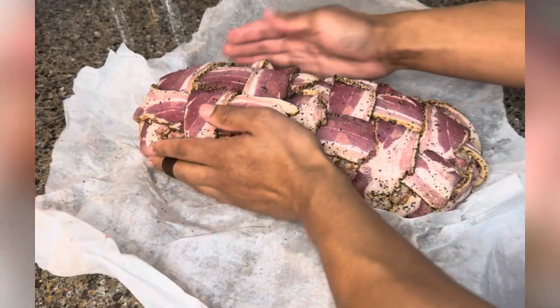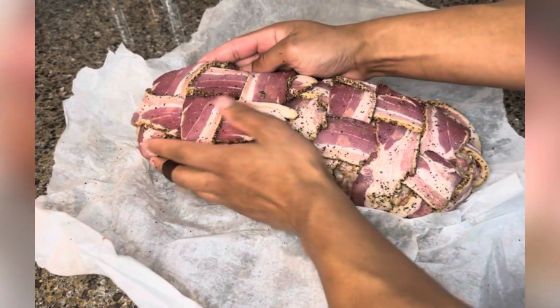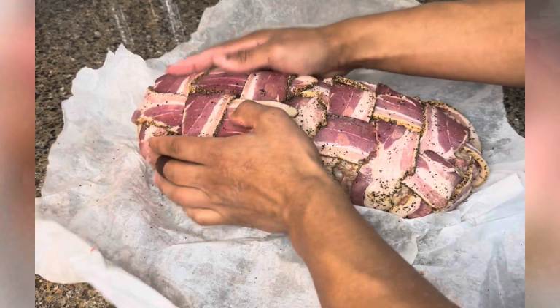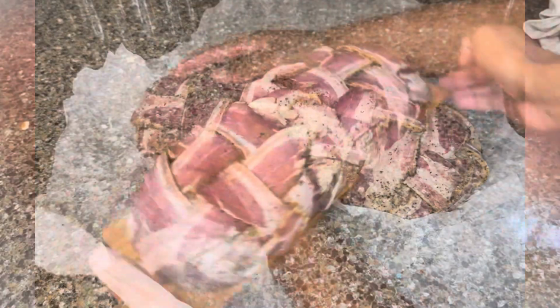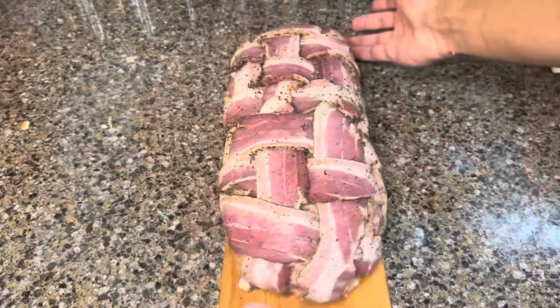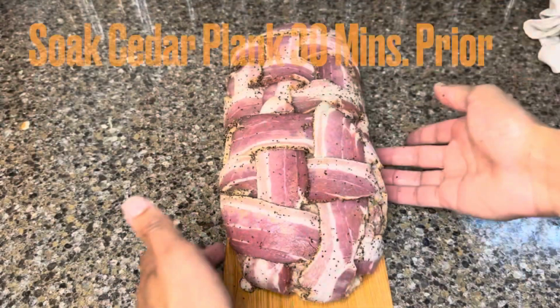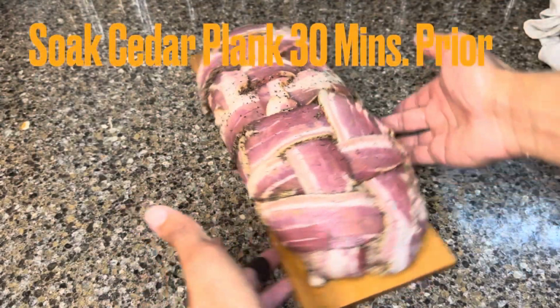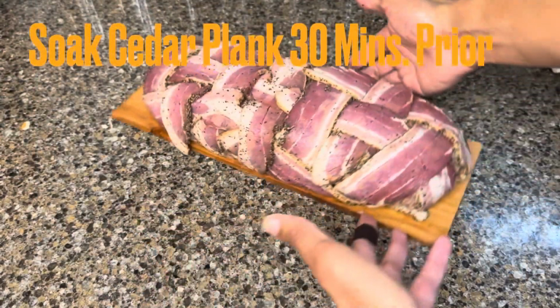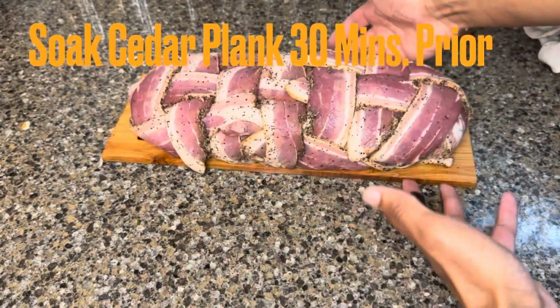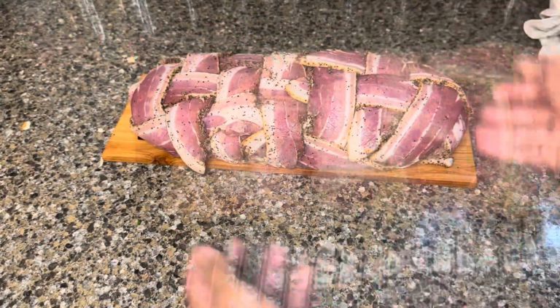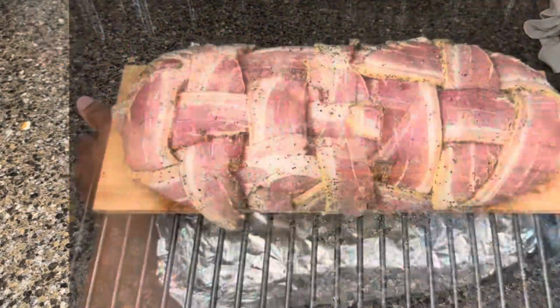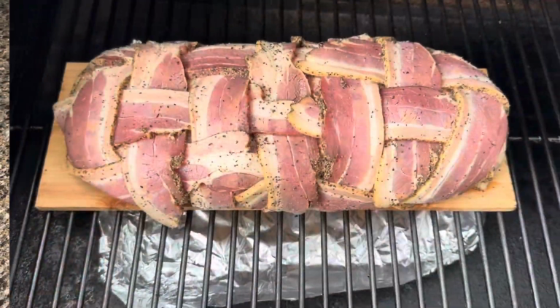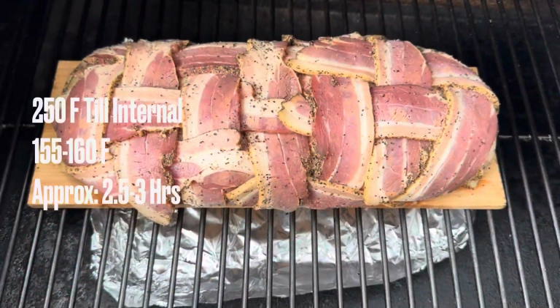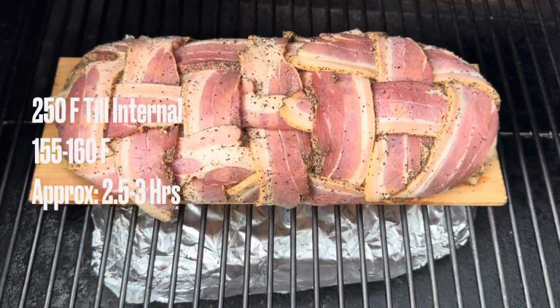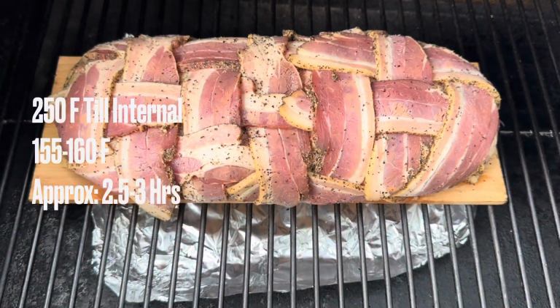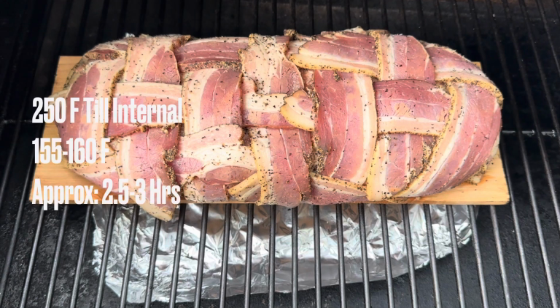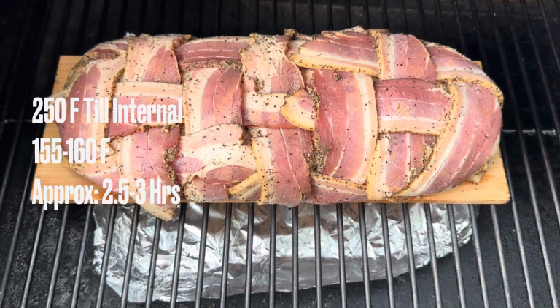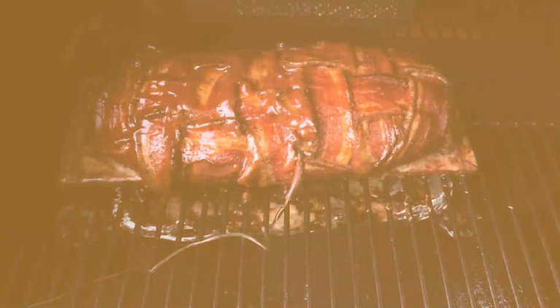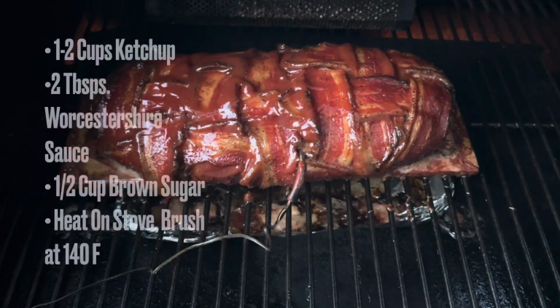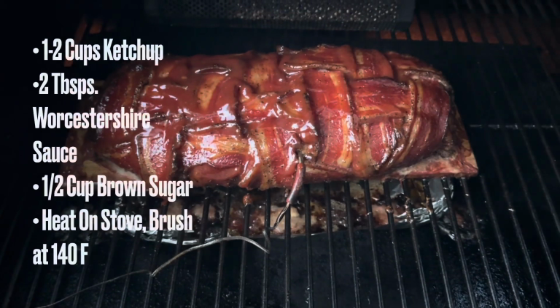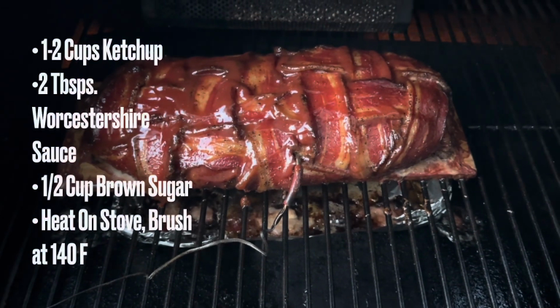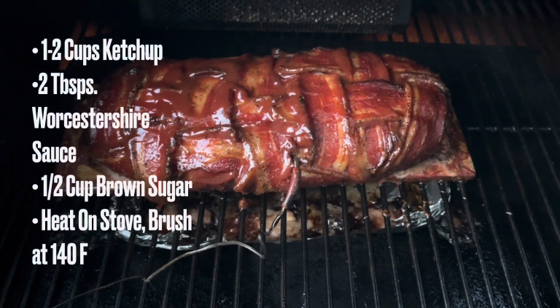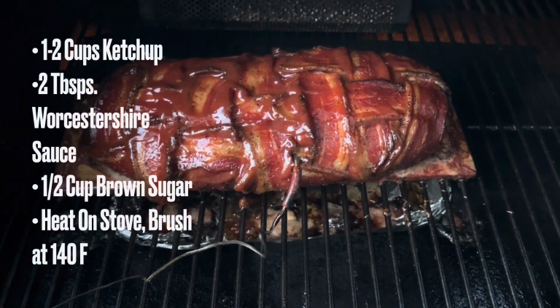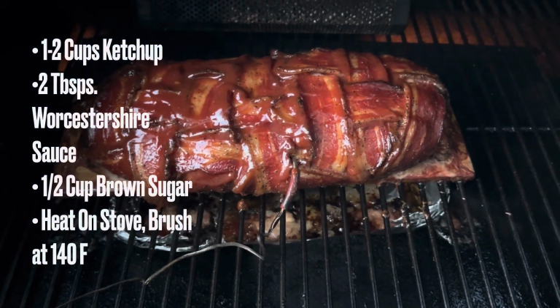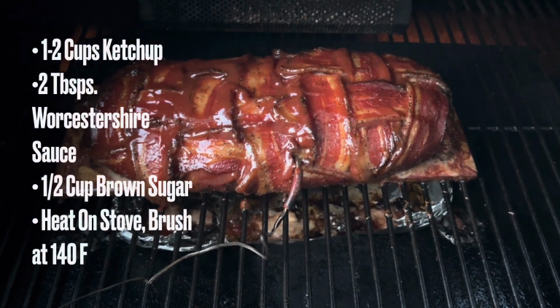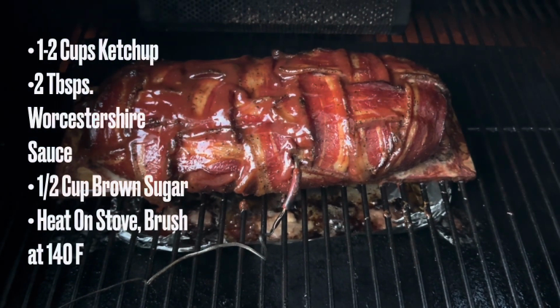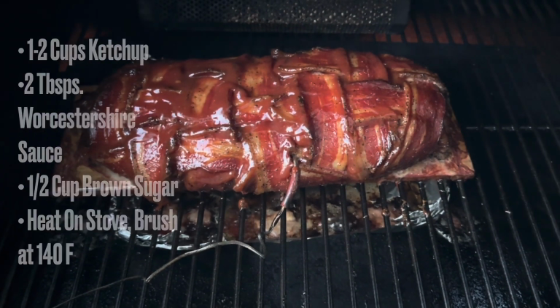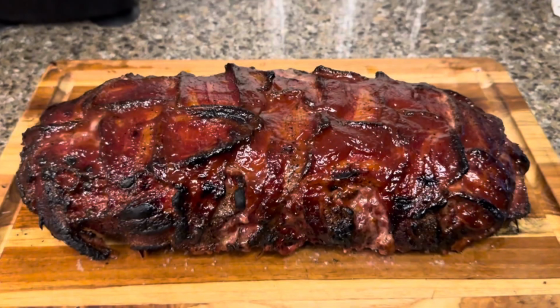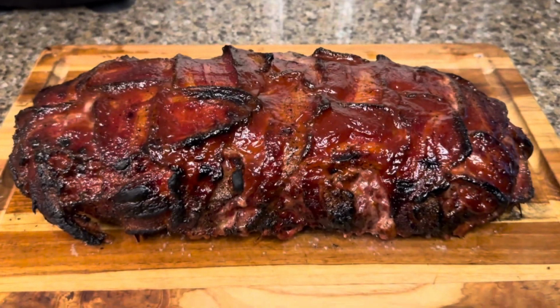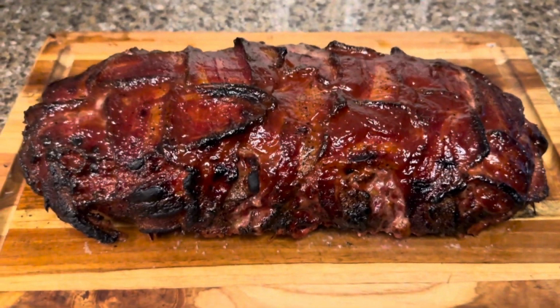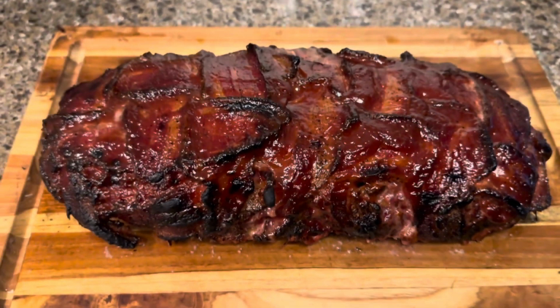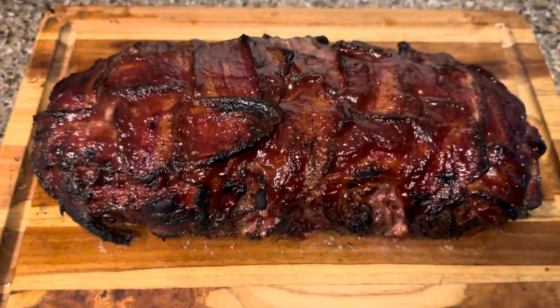Next, I soaked a cedar plank for 30 minutes prior. Set your smoker to 250 degrees — you can do it in the oven as well. Throw it on midway through and put on a ketchup, Worcestershire, brown sugar glaze. And this is what you'll get.